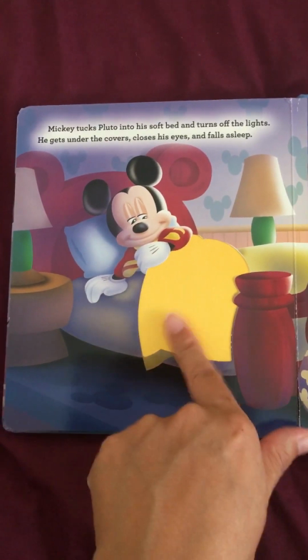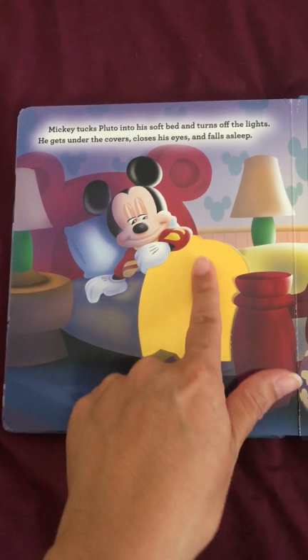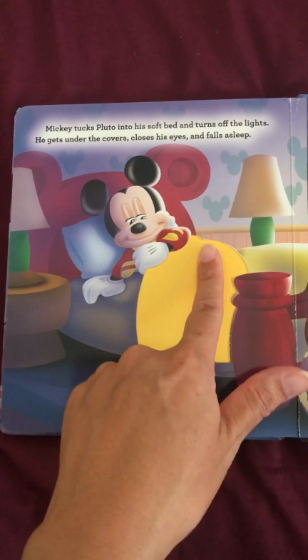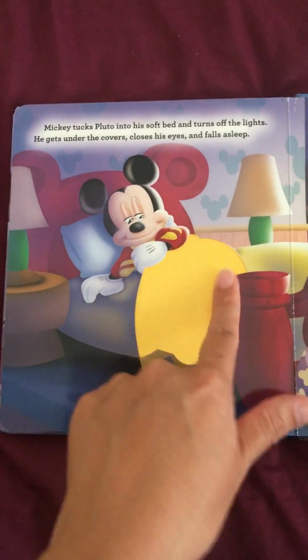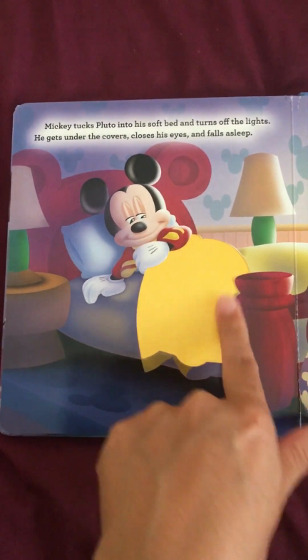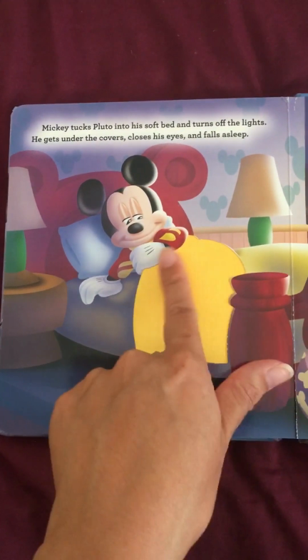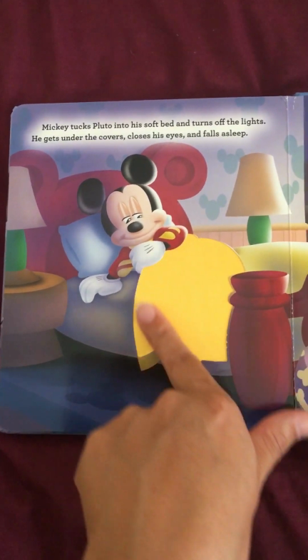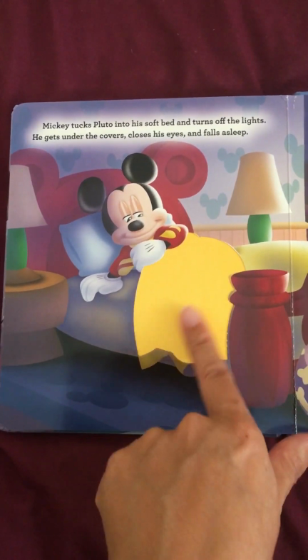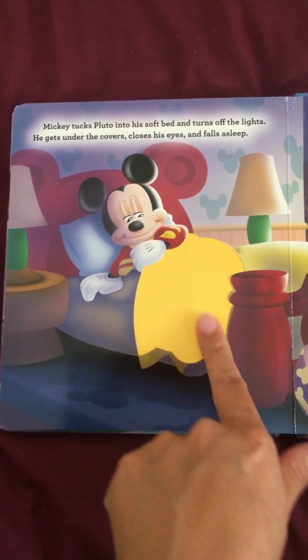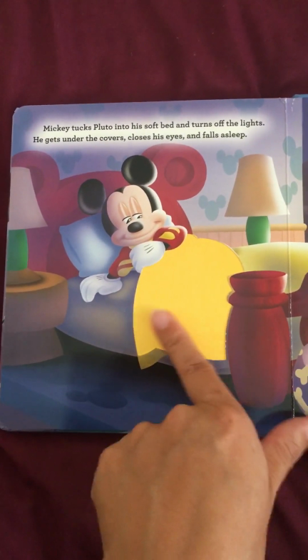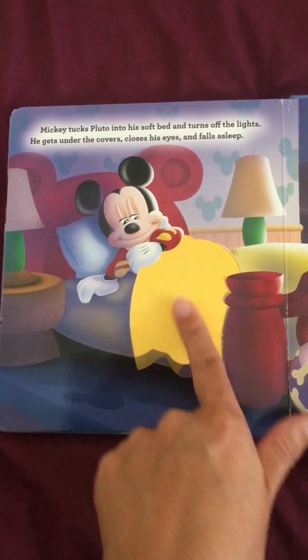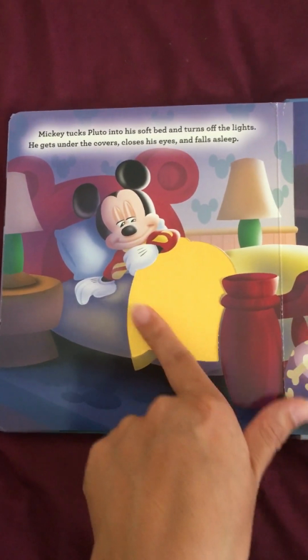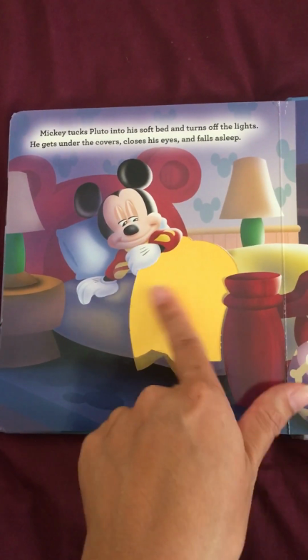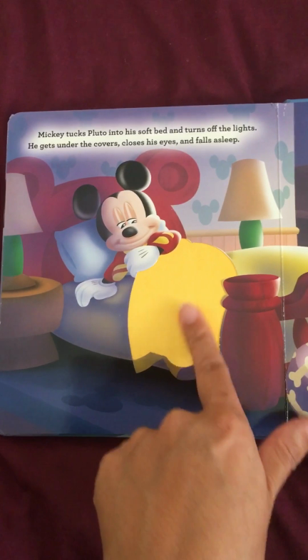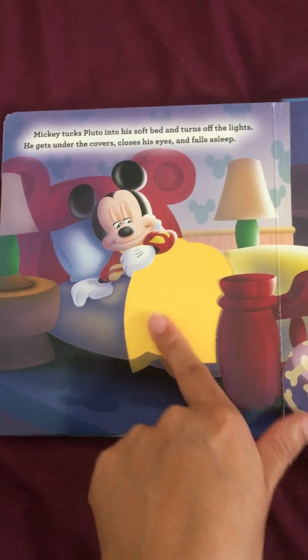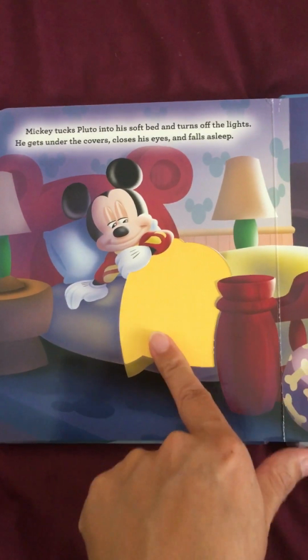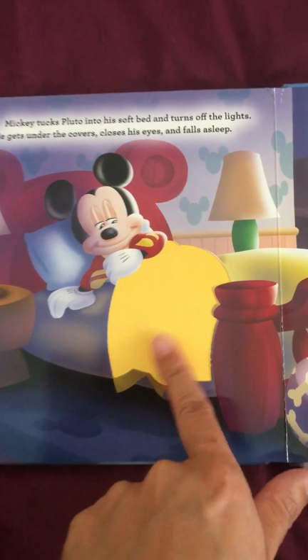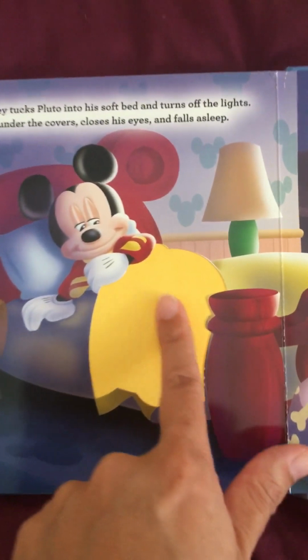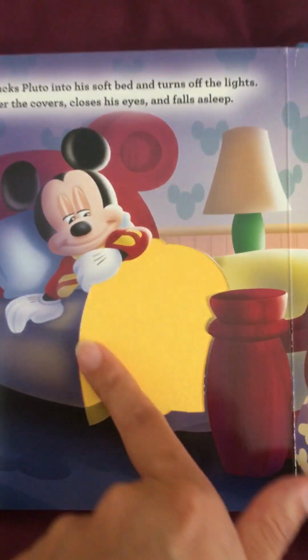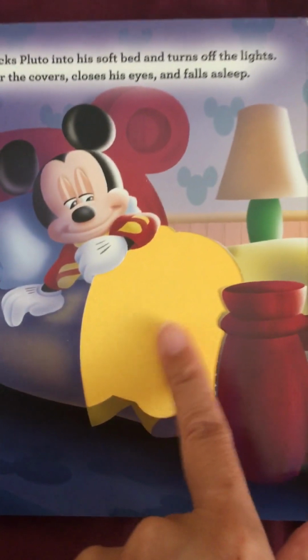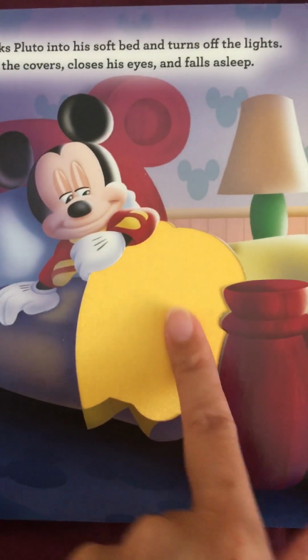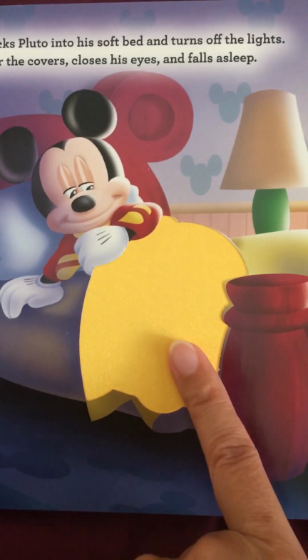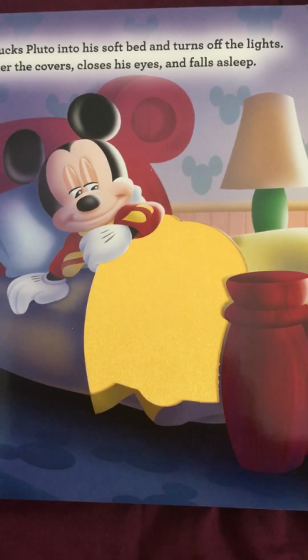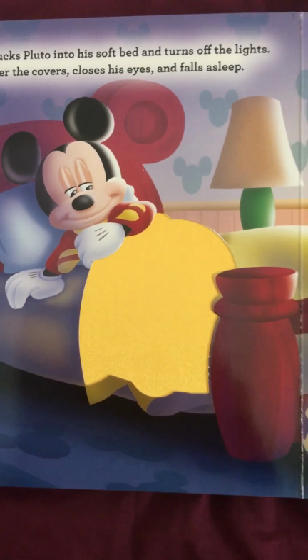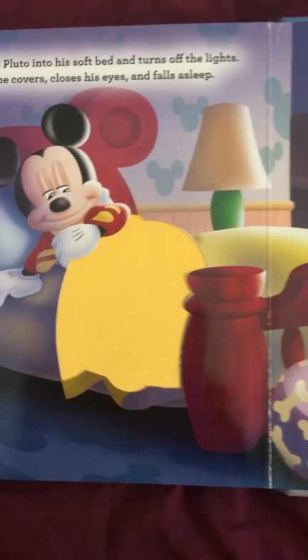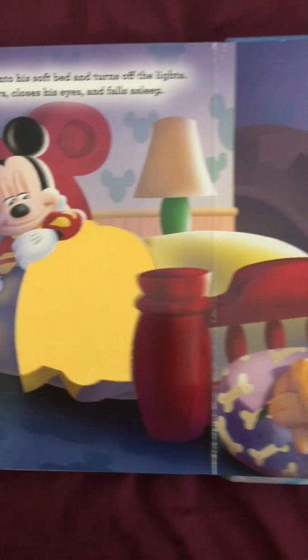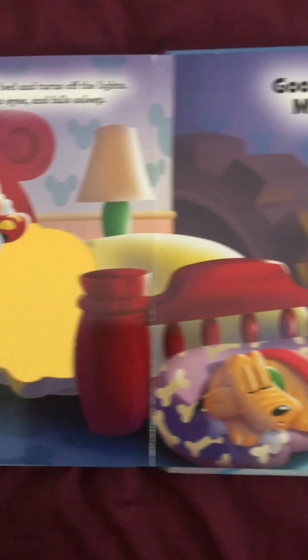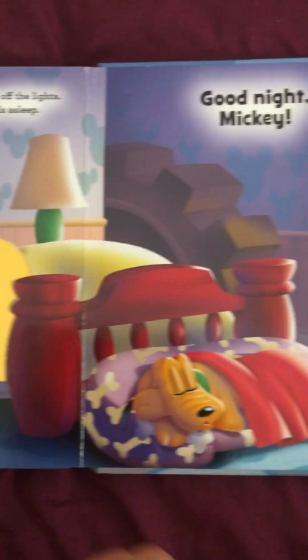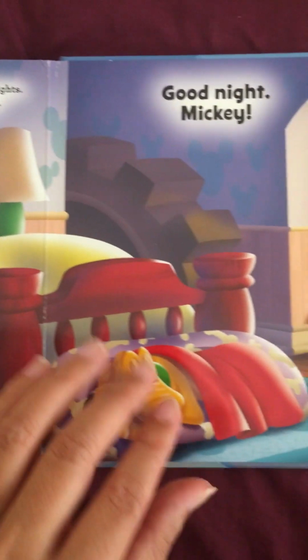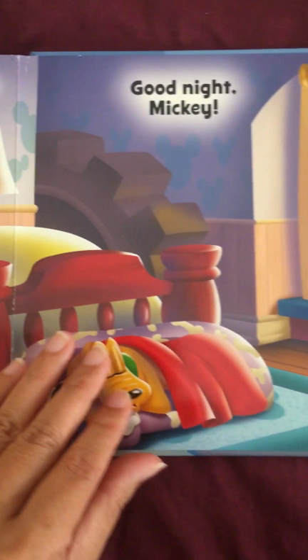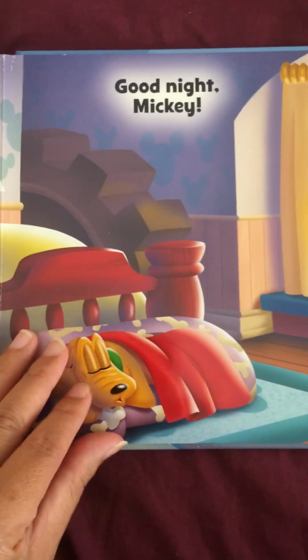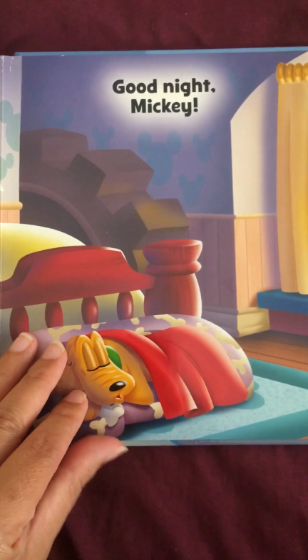In this blanket also, it's very soft. Good night, Mickey.